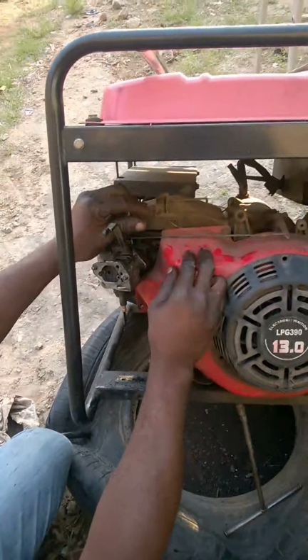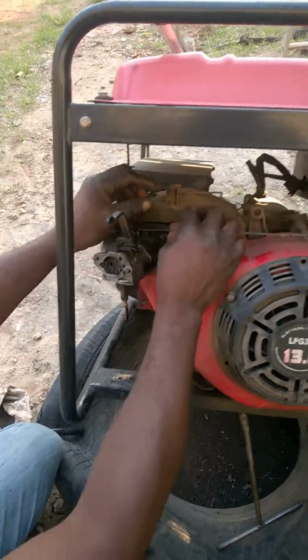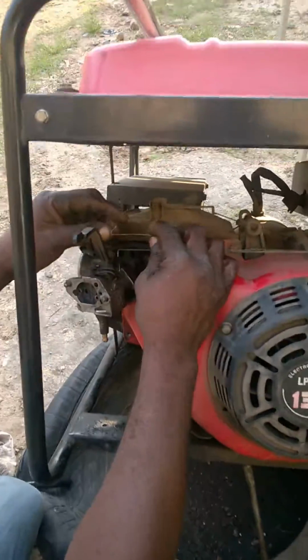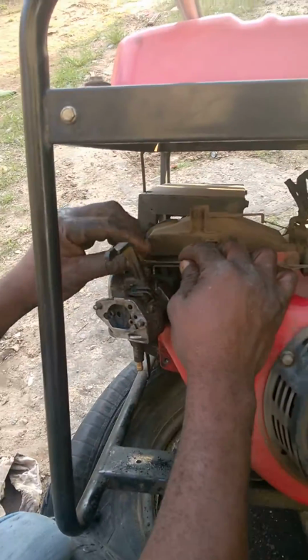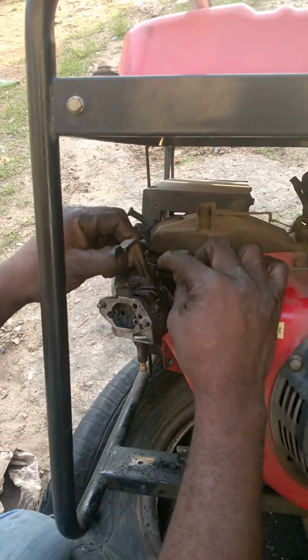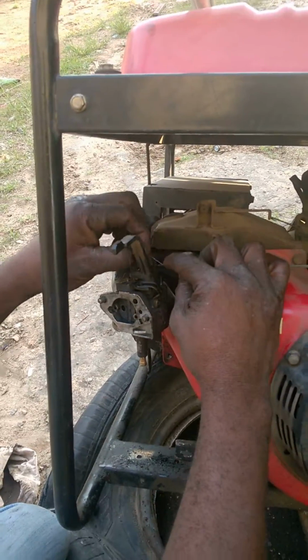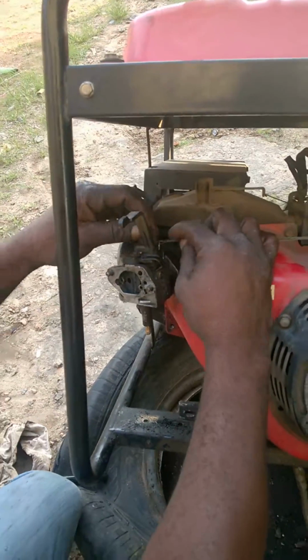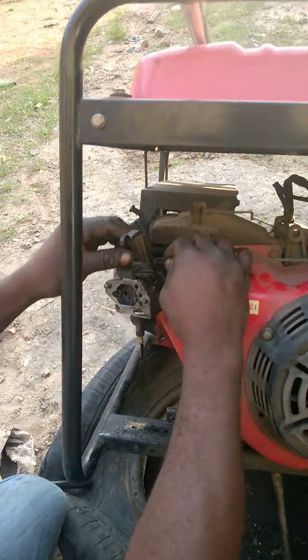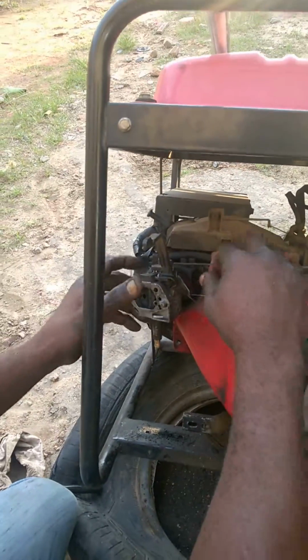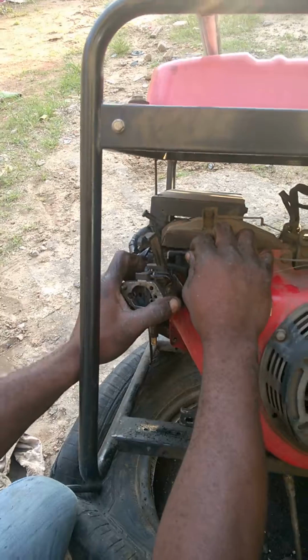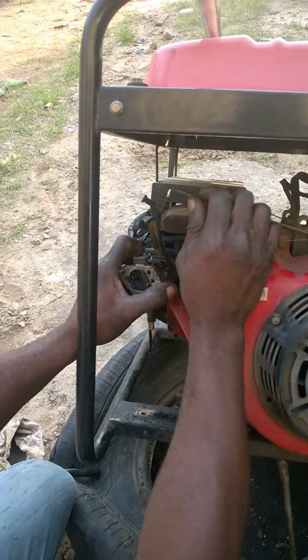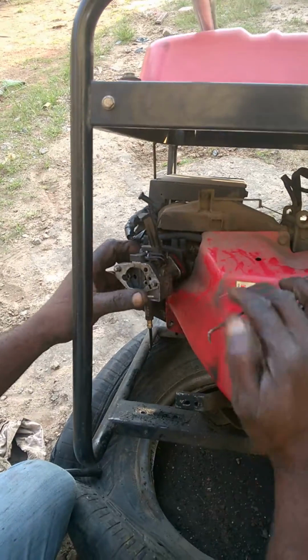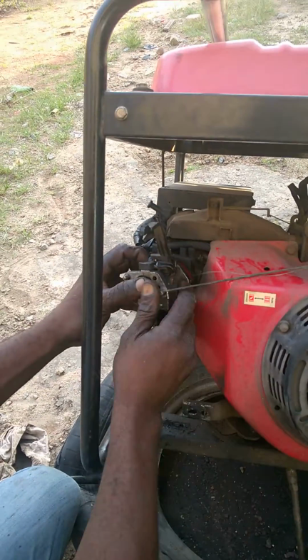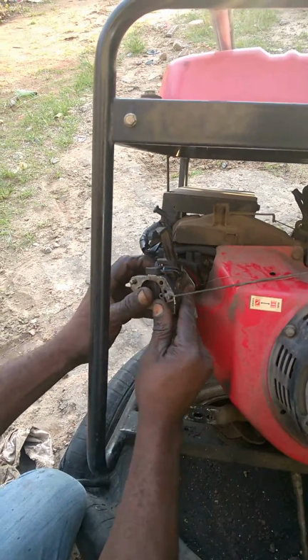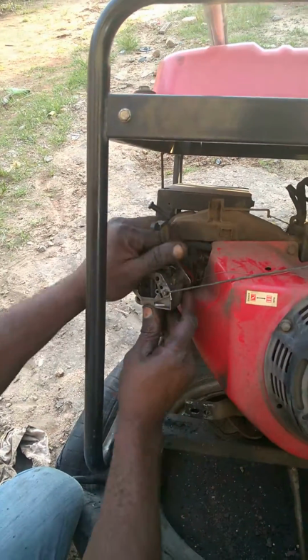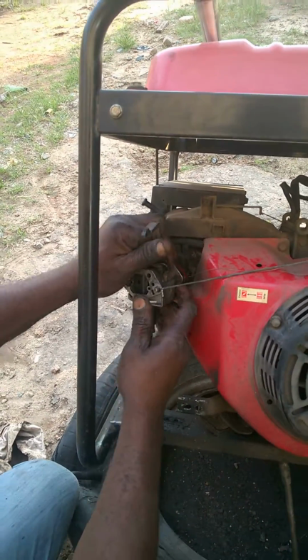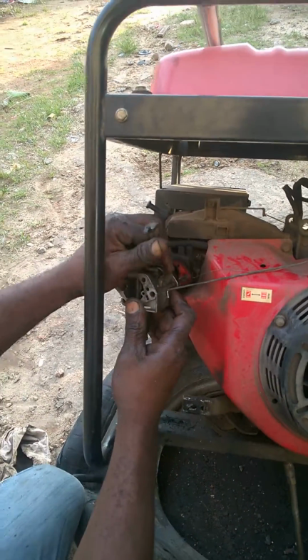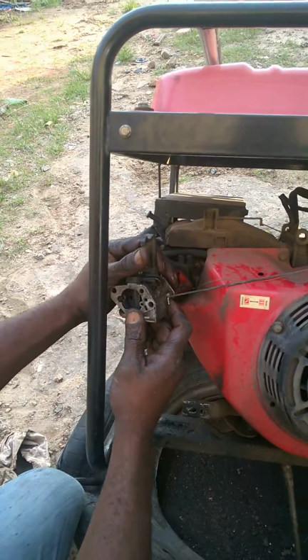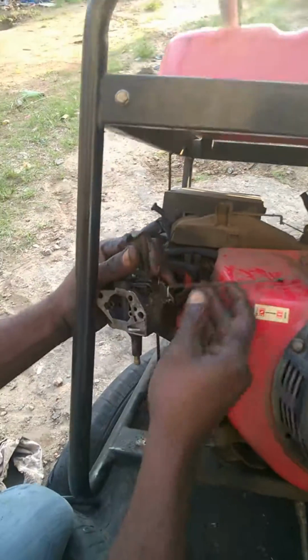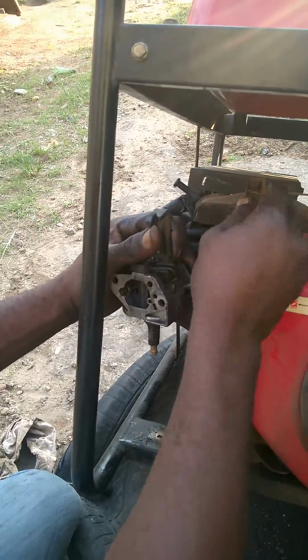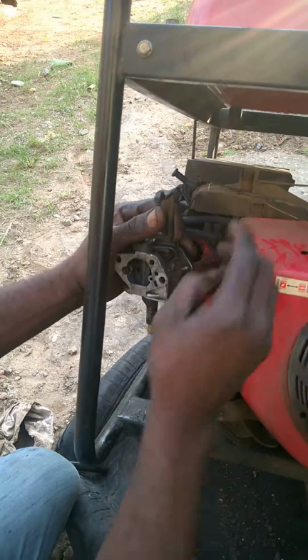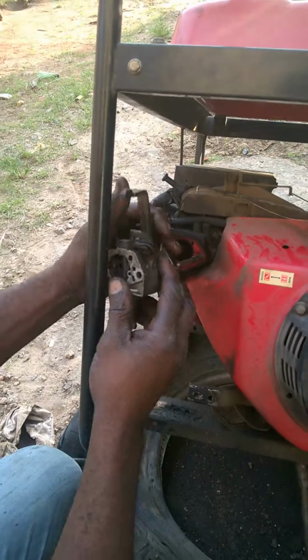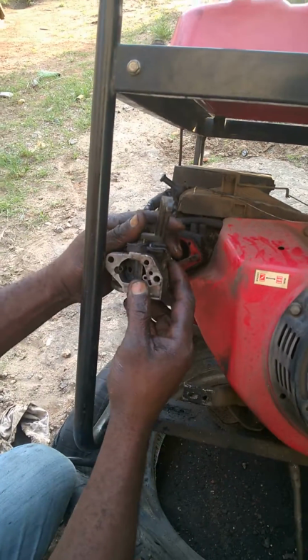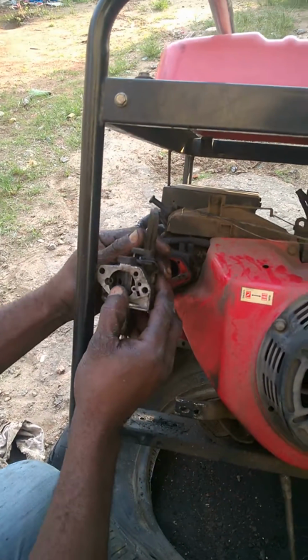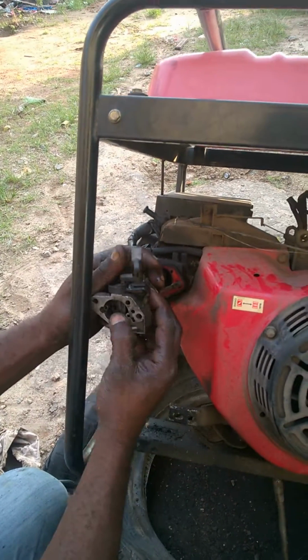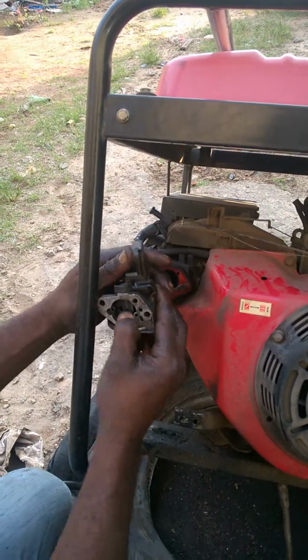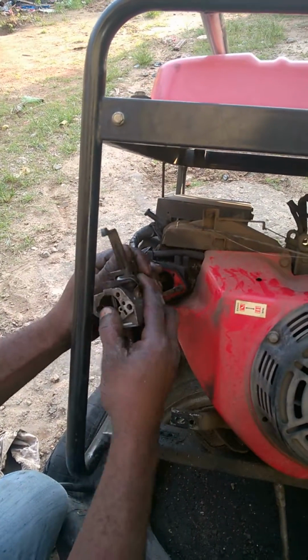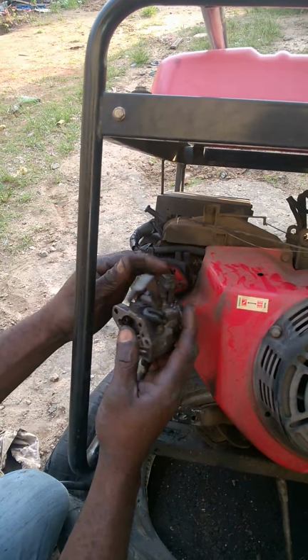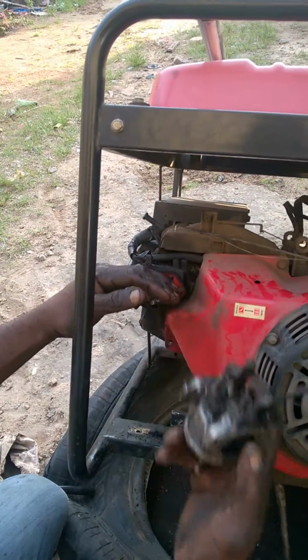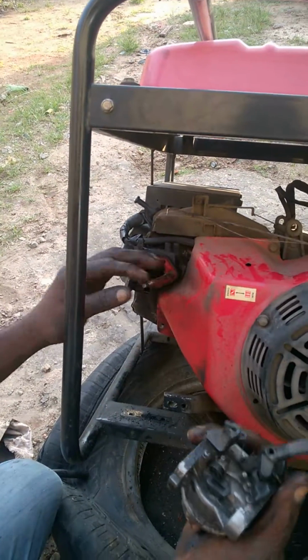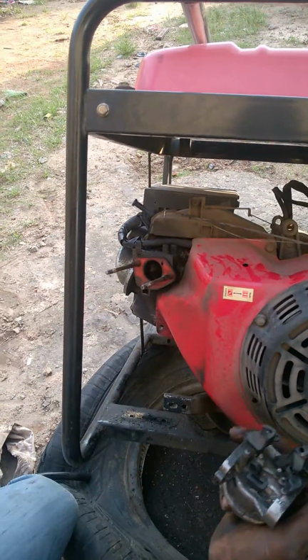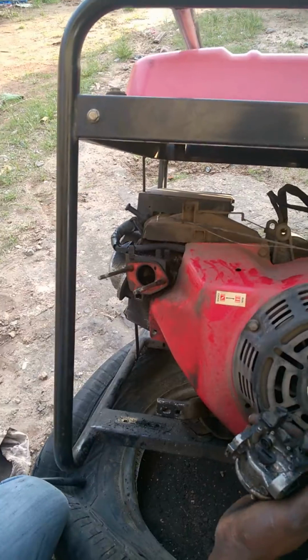Installation is as easy as ABC. You can see the mechanic taking out the existing carburetor from the 5.5 kilowatt generator.